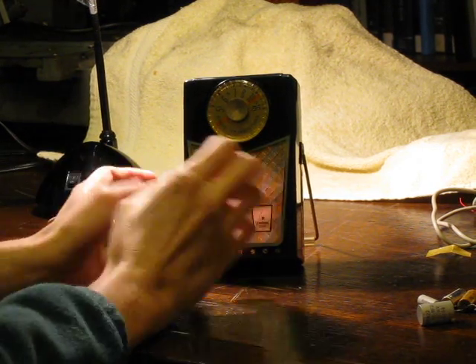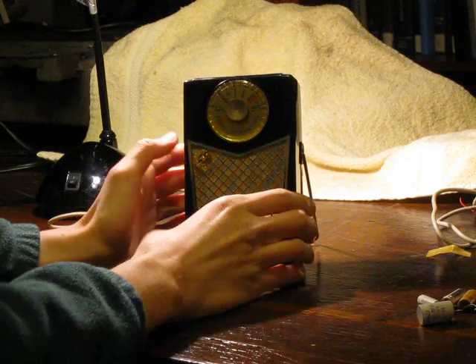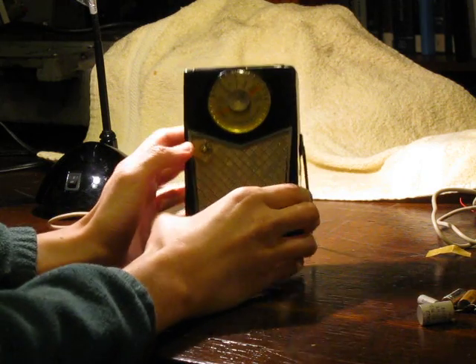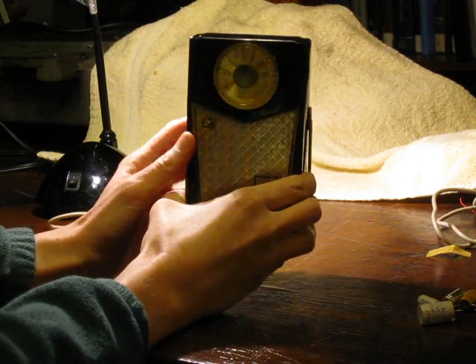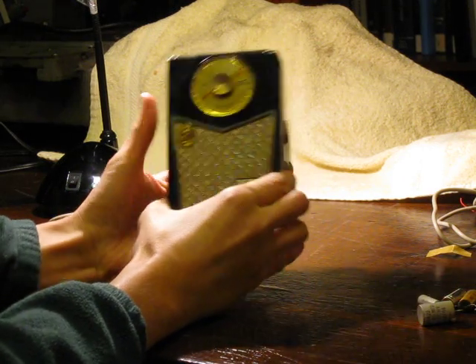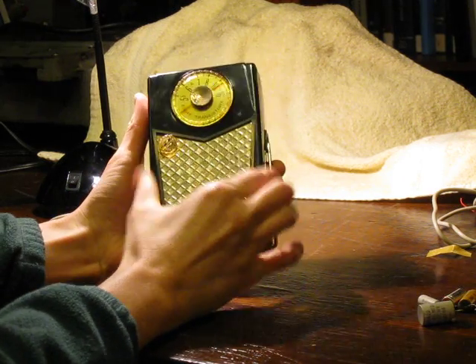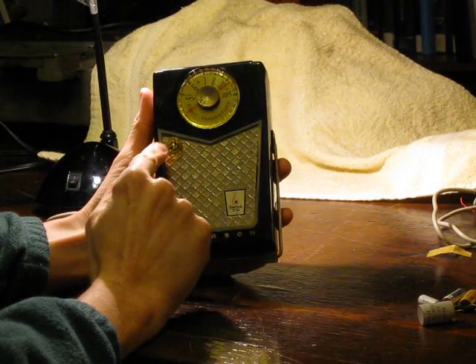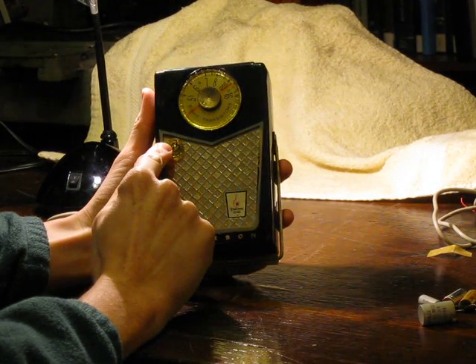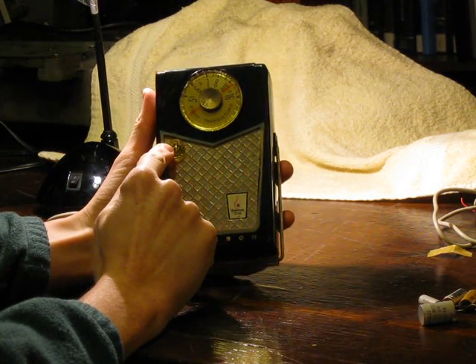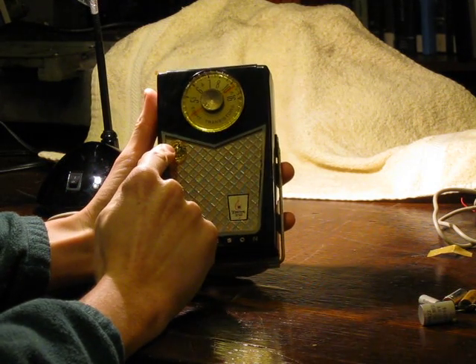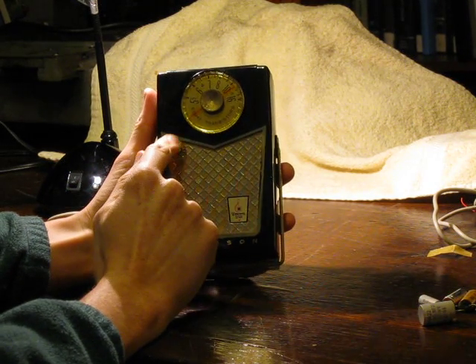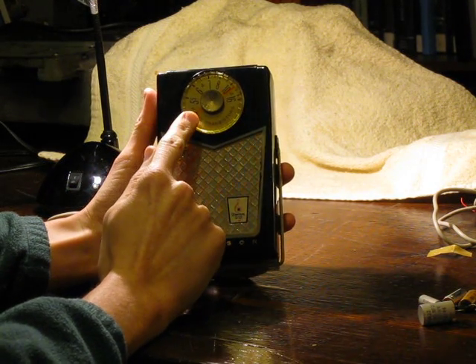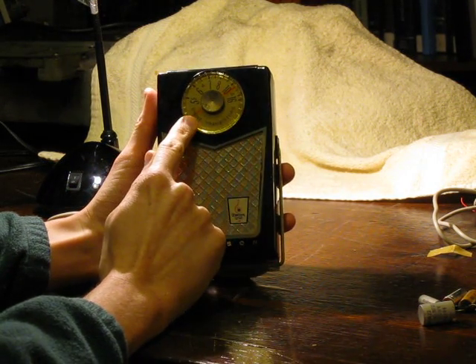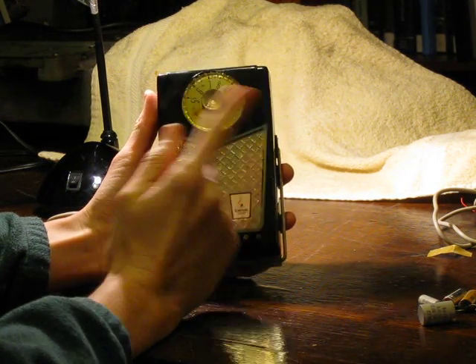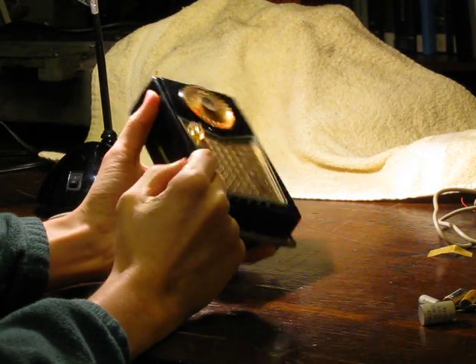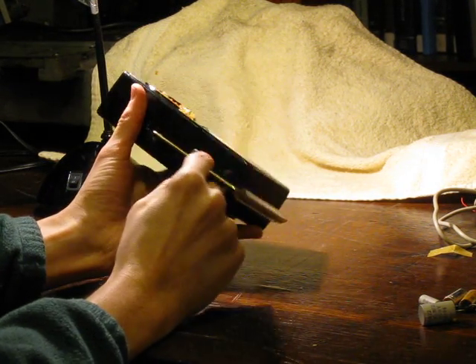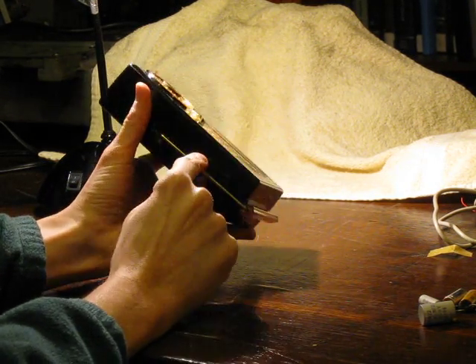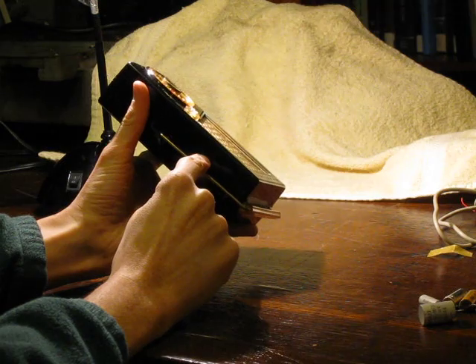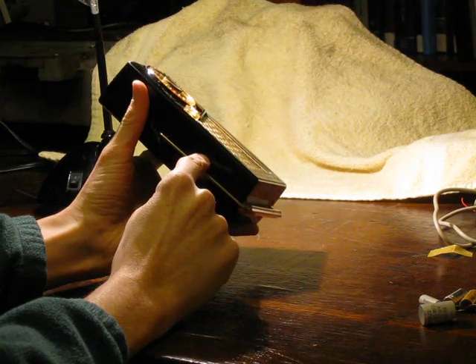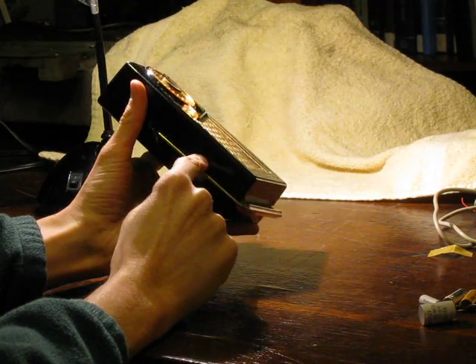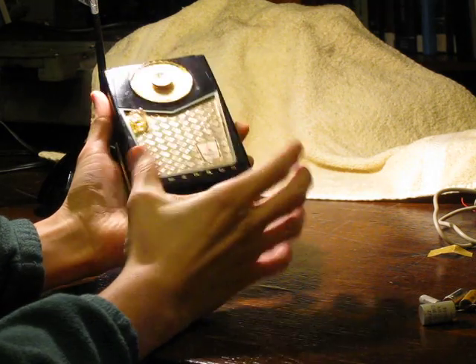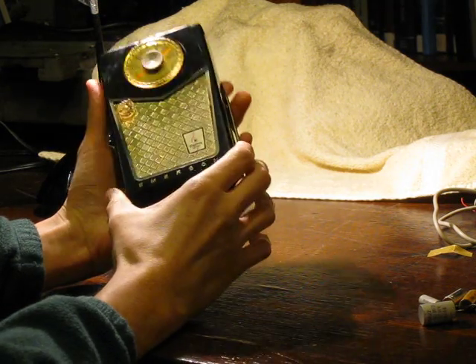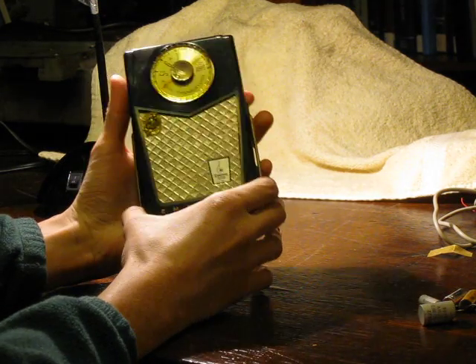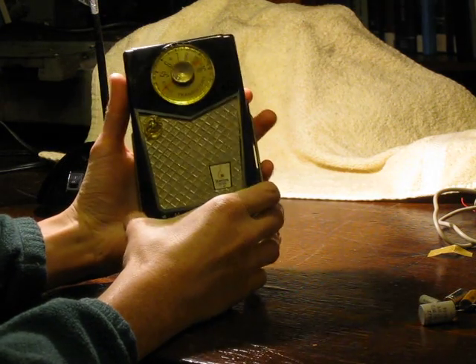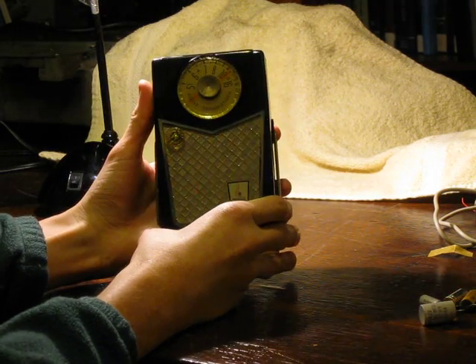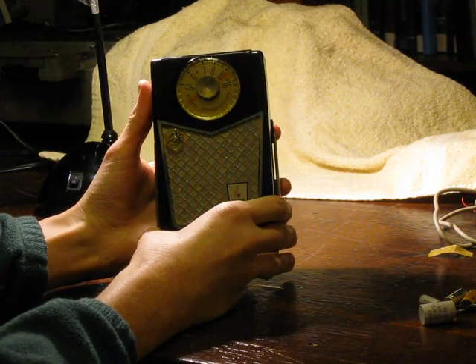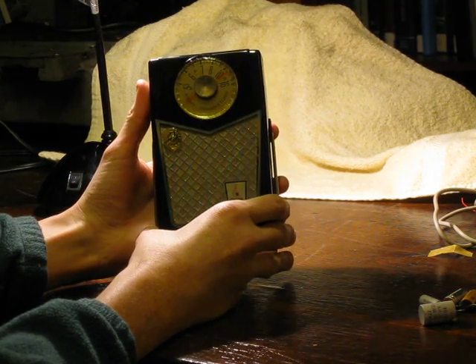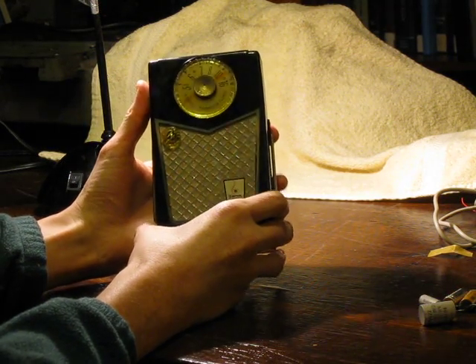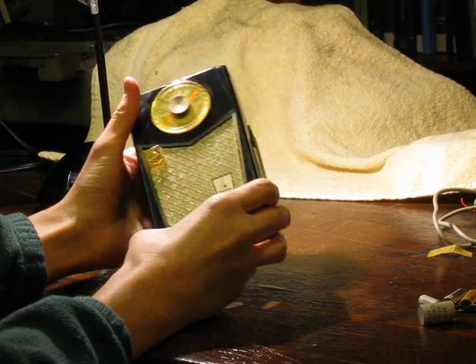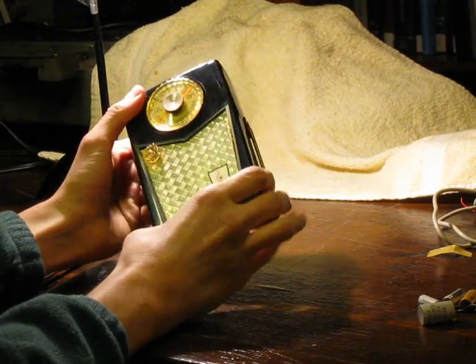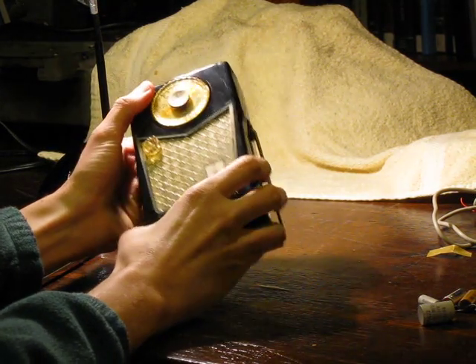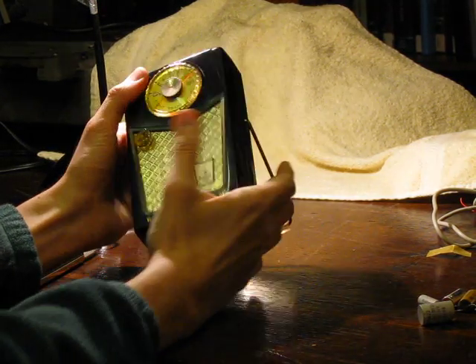Here's how it works. This is the on and off volume control. This is the tuning and that's an external earphone. There are four AA batteries inside. It's a real simple radio.